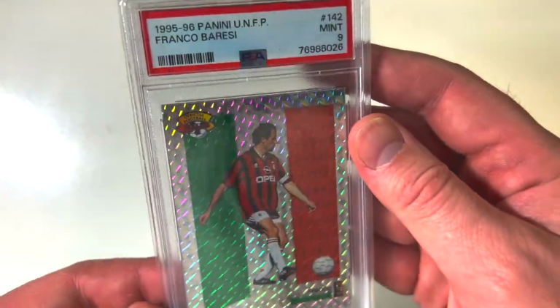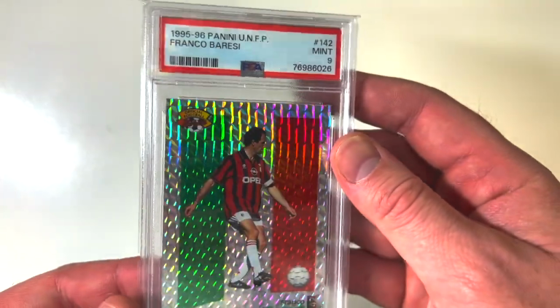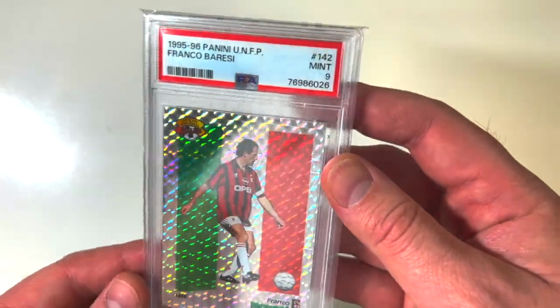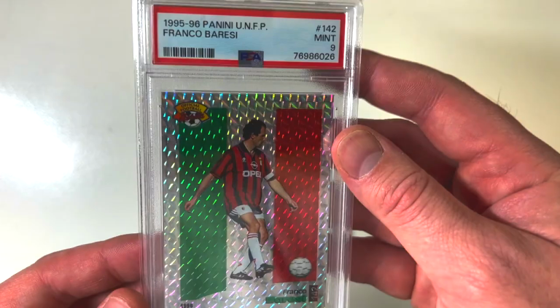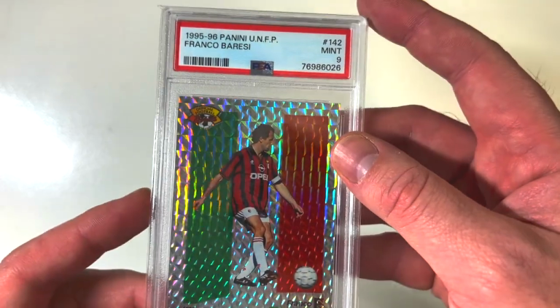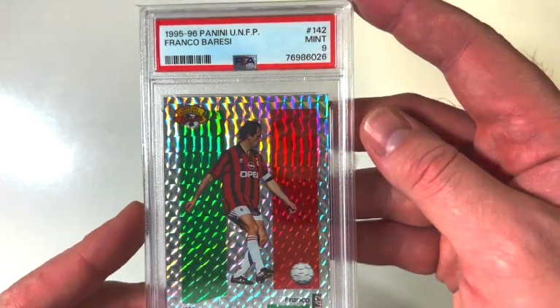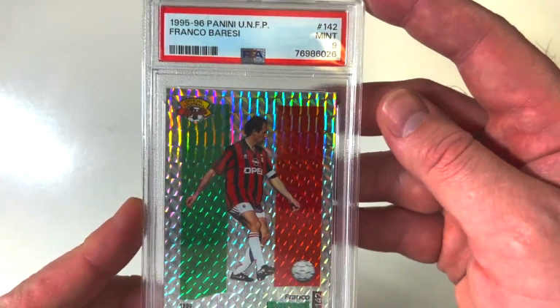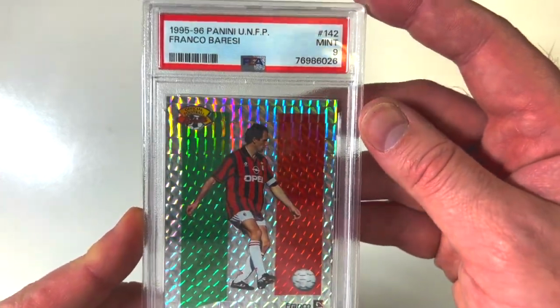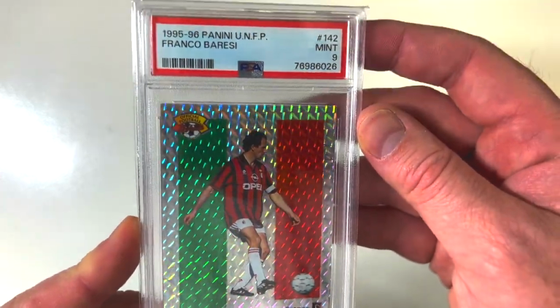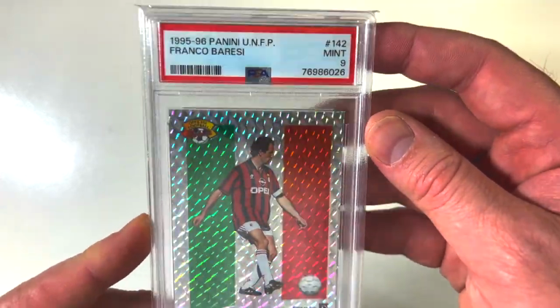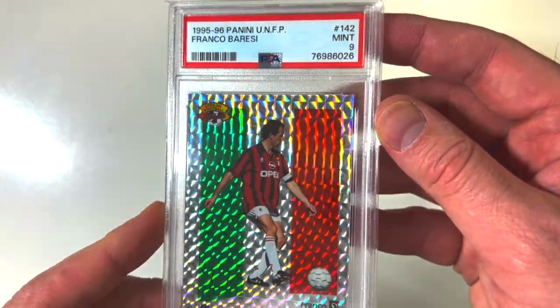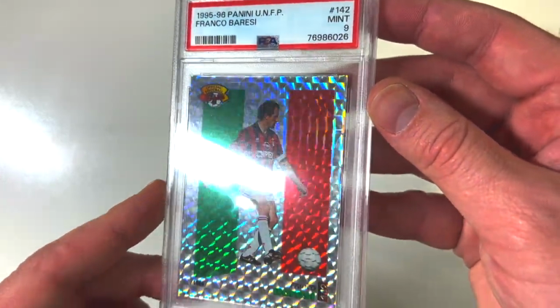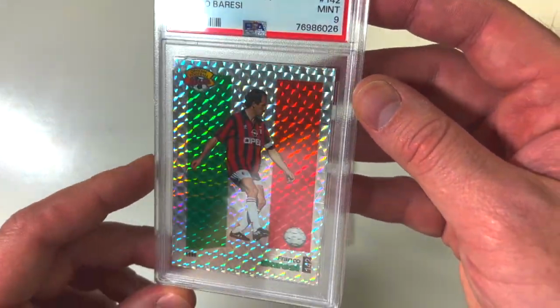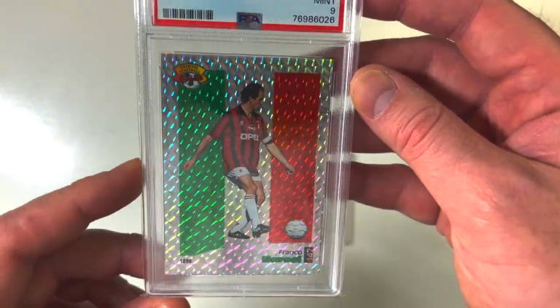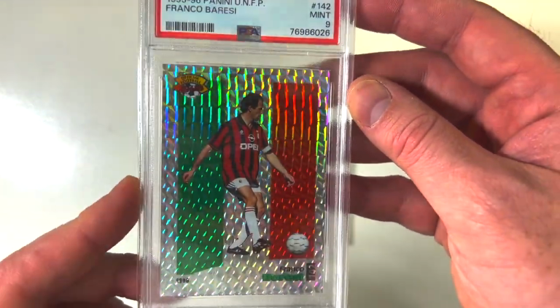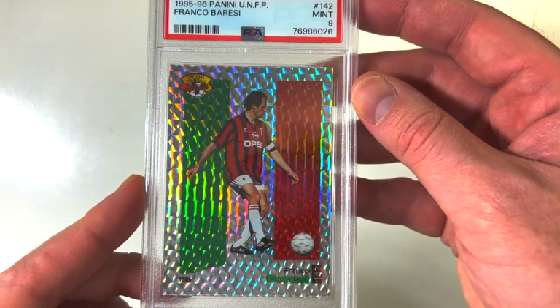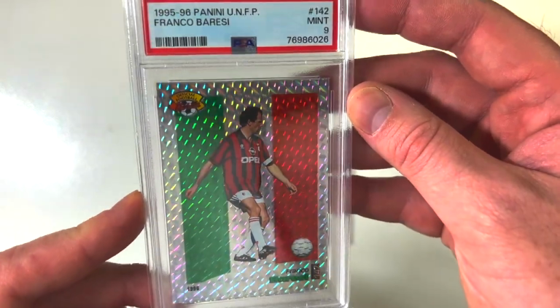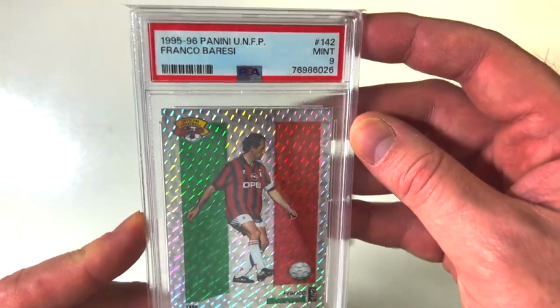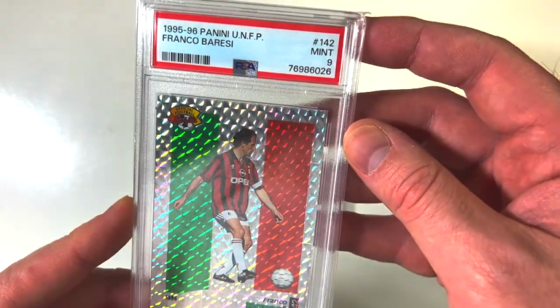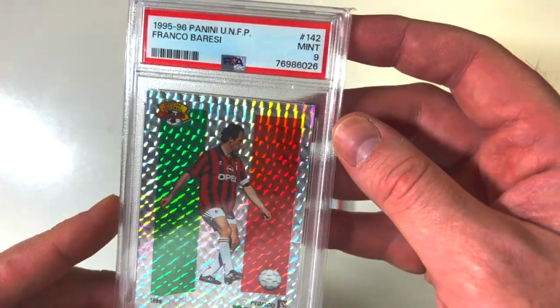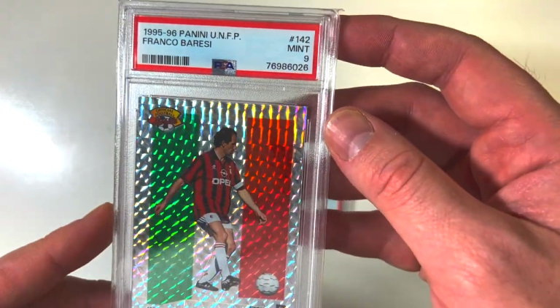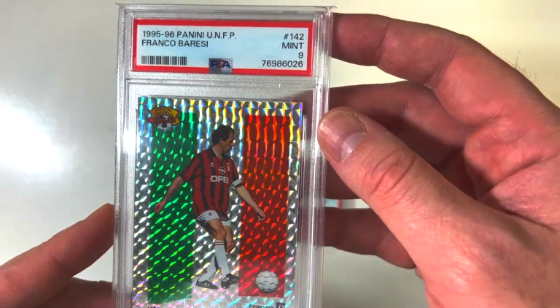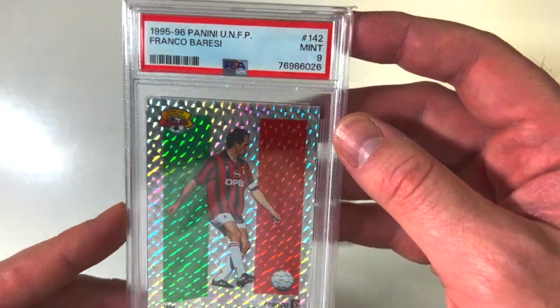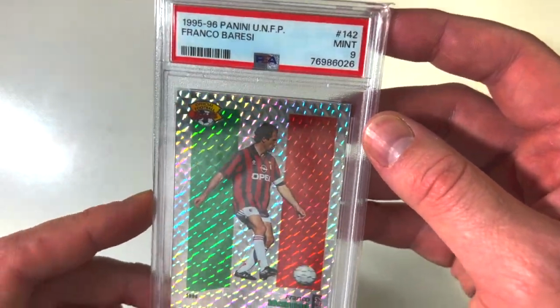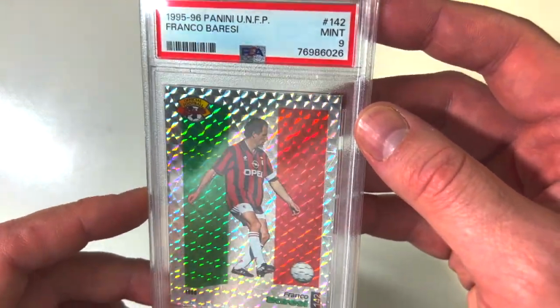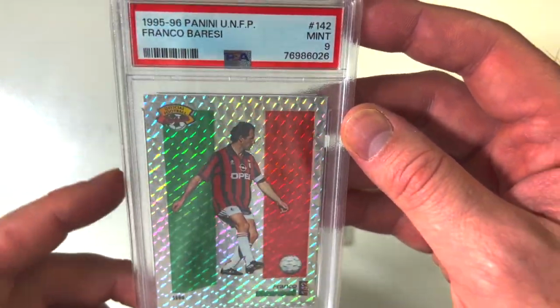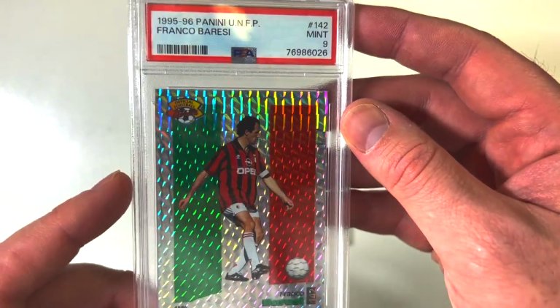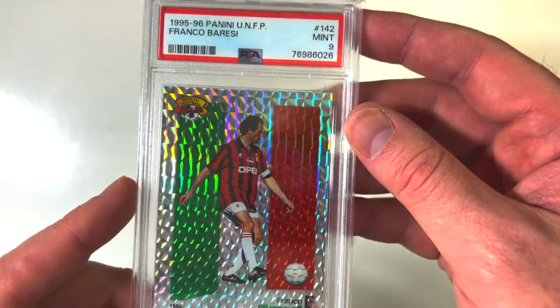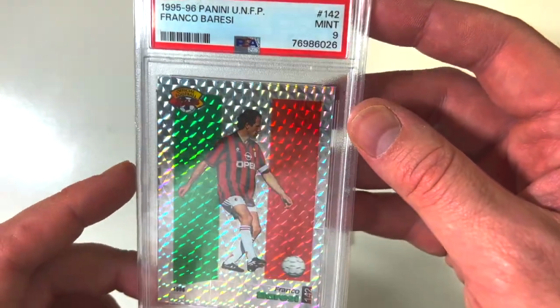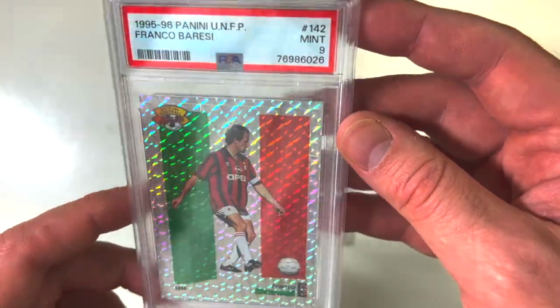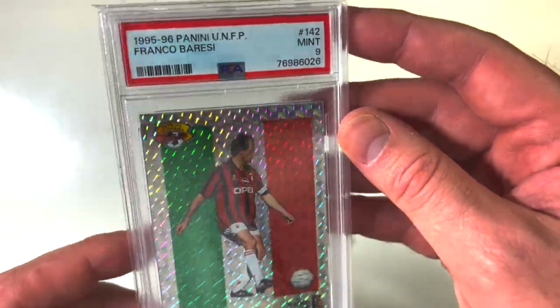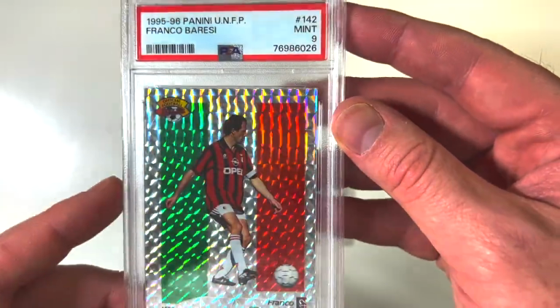Look at this beautiful Franco Barresi card — holy shit! That is a nice one from 1995-96. Those old Italian League, those old Serie A cards really just pop.